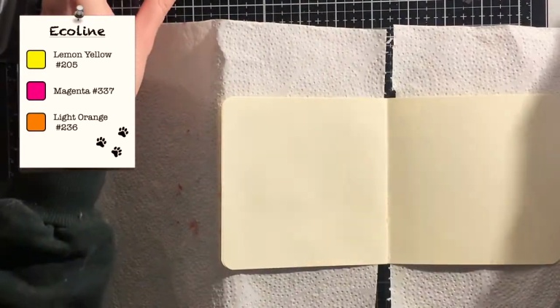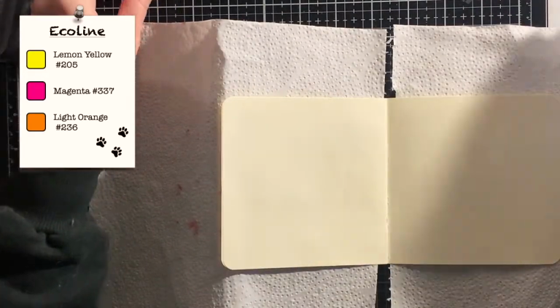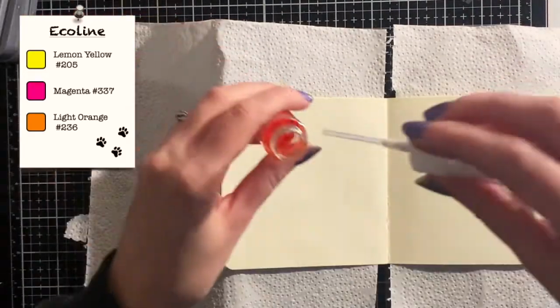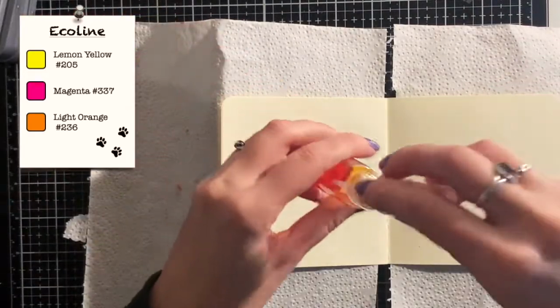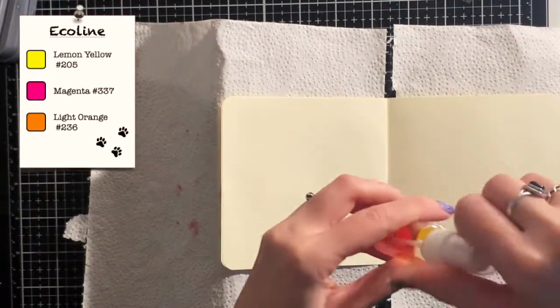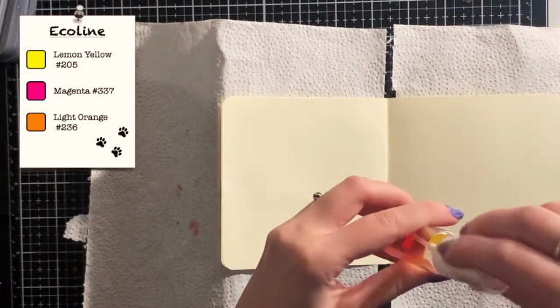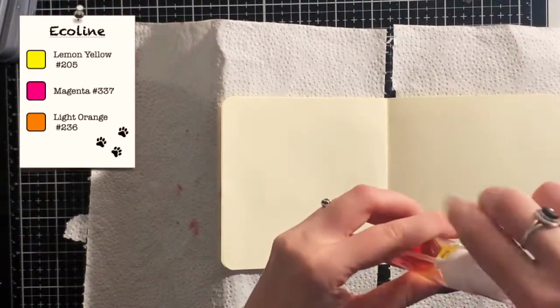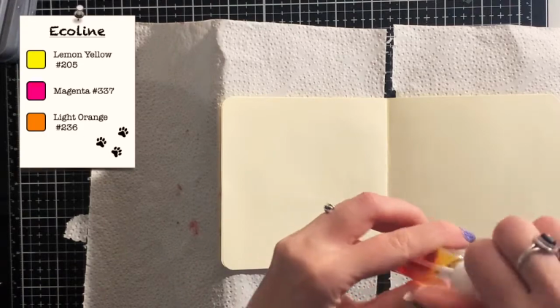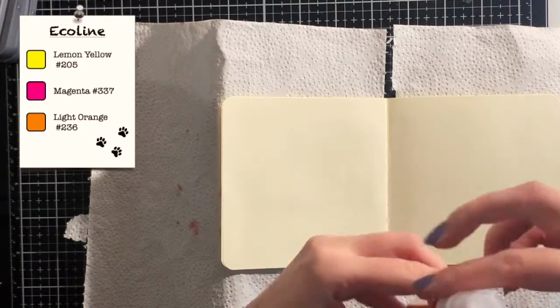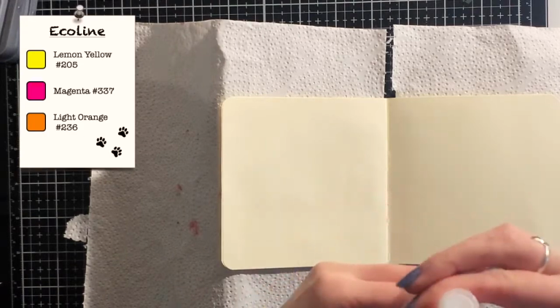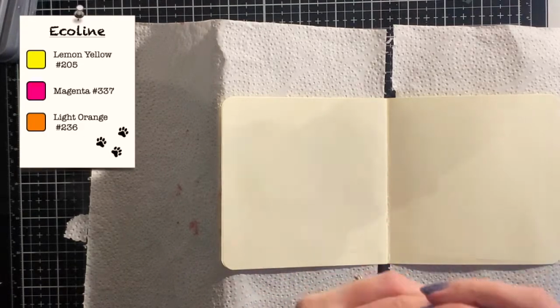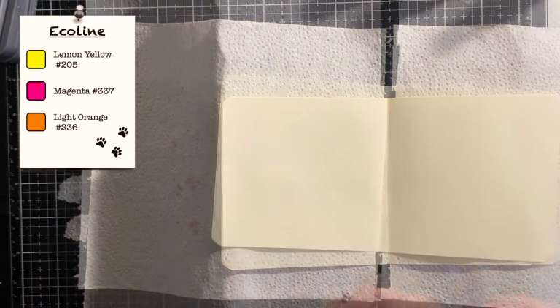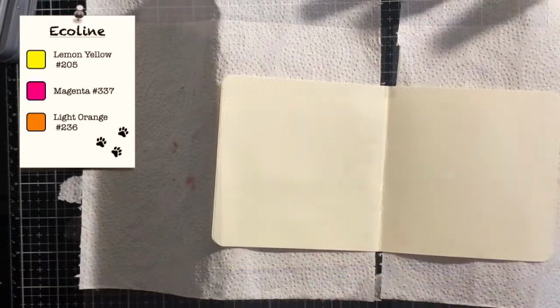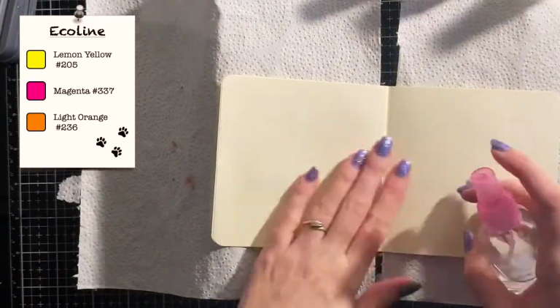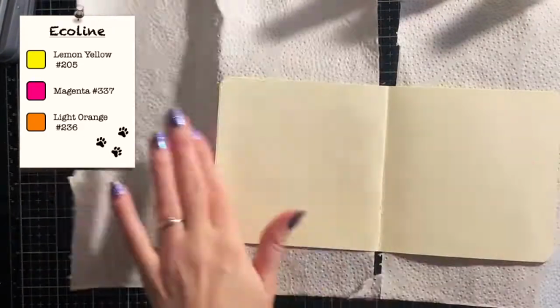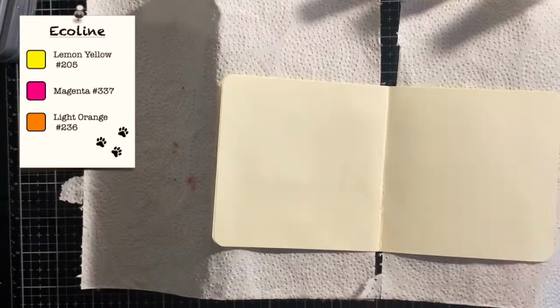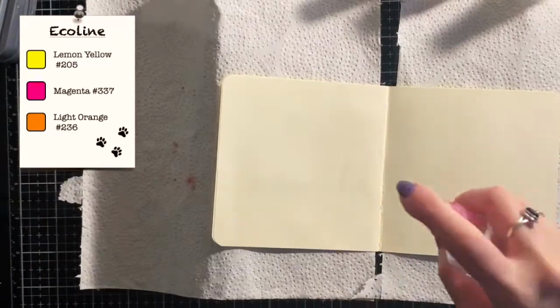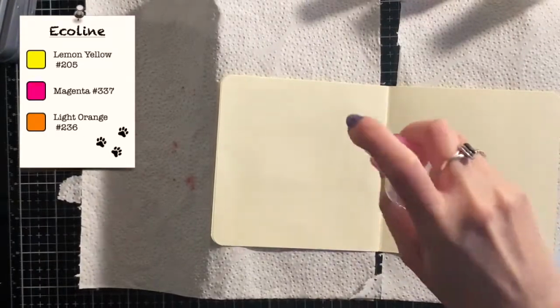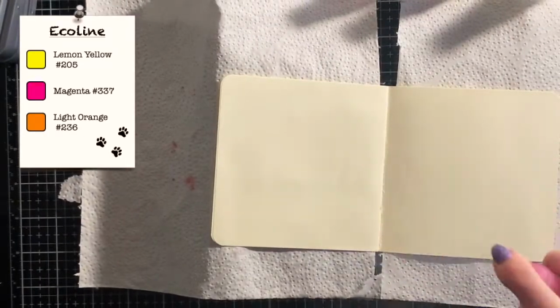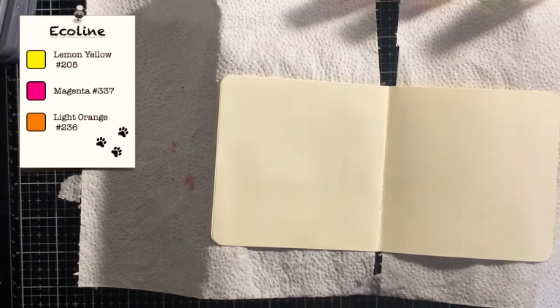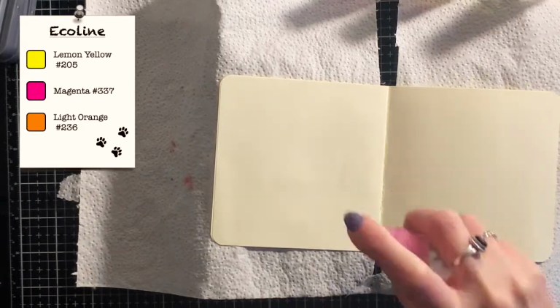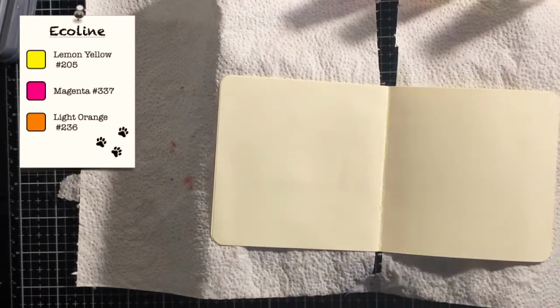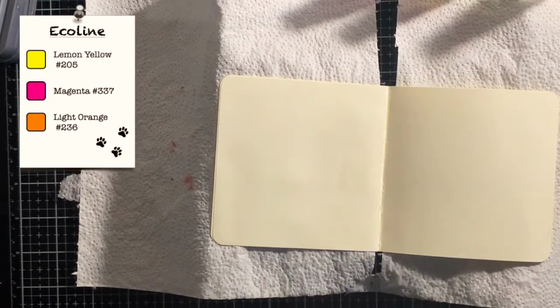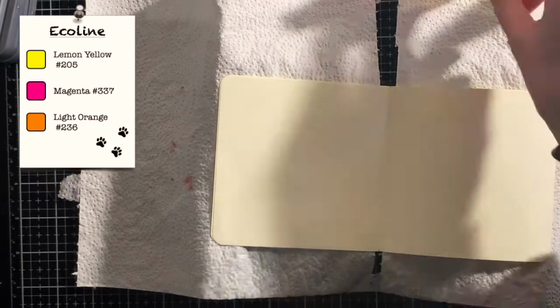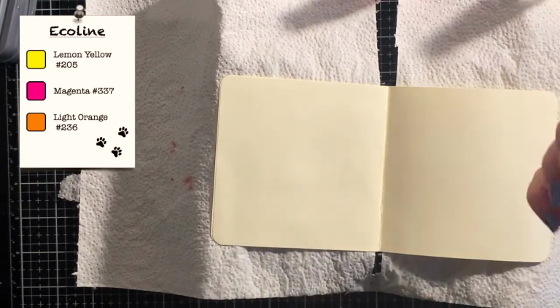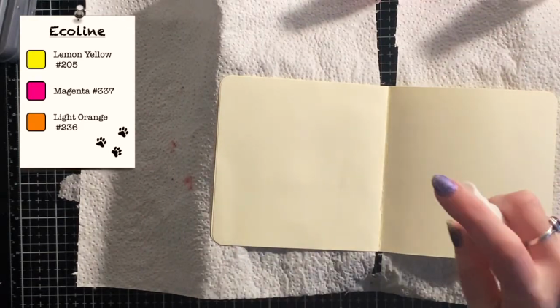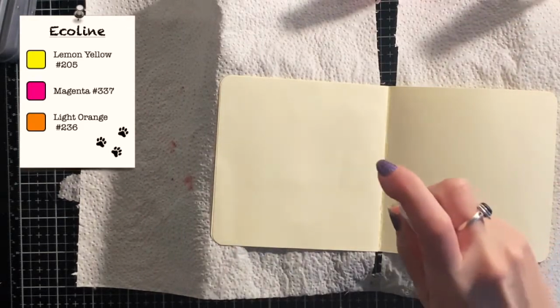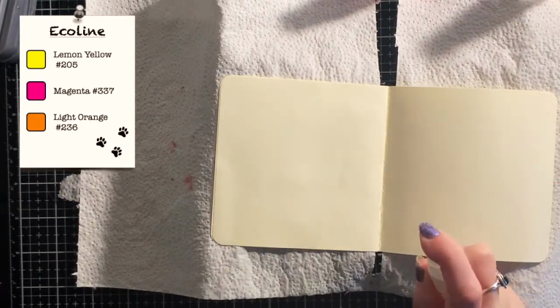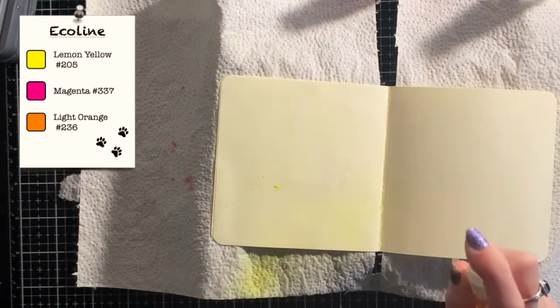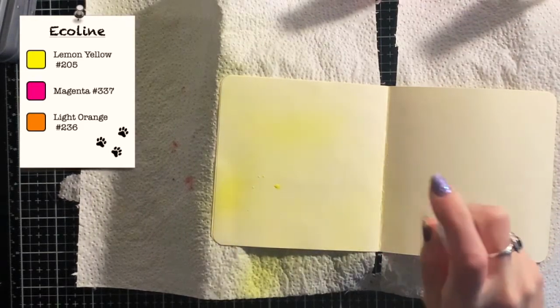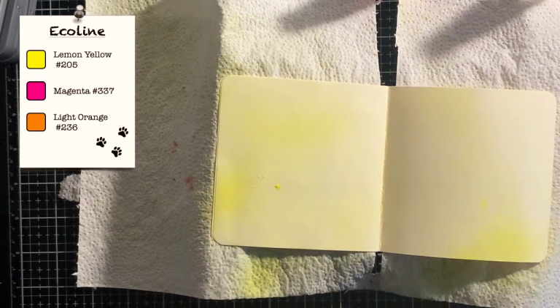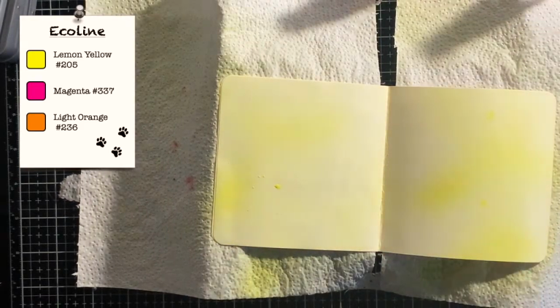Otherwise you'll create mud. But it's your art journal, so if mud is what you're going for, then sure, go for it. So now my sprays are ready, I first add some water over the pages. The colors will blend easier into each other when the pages are wet.